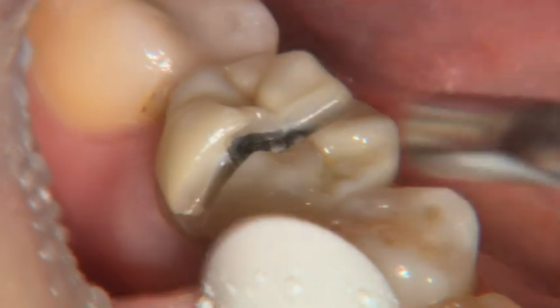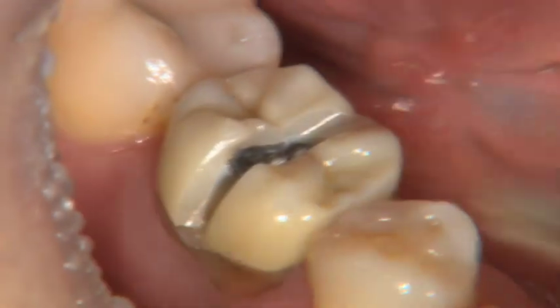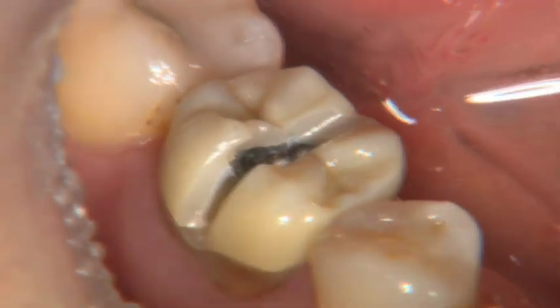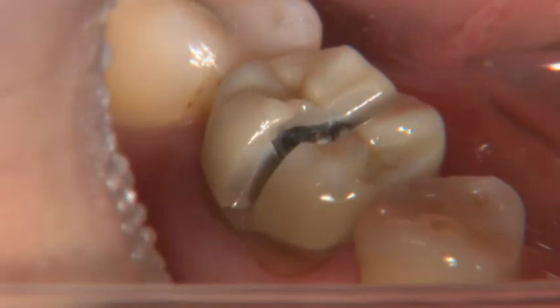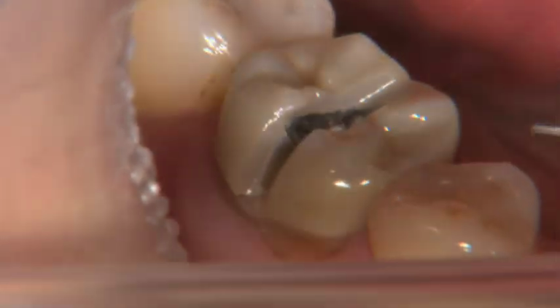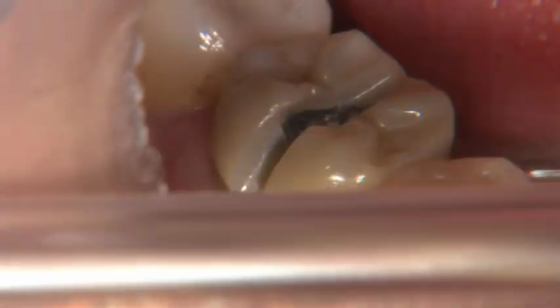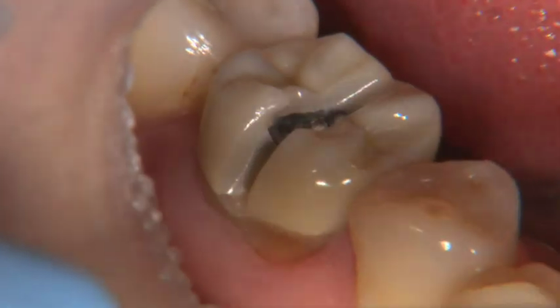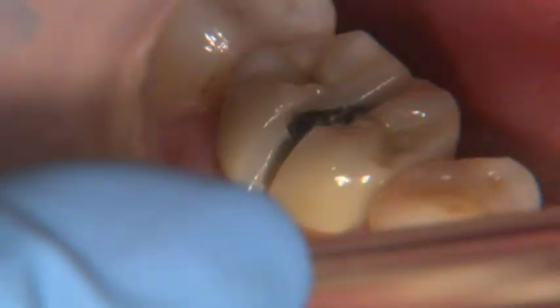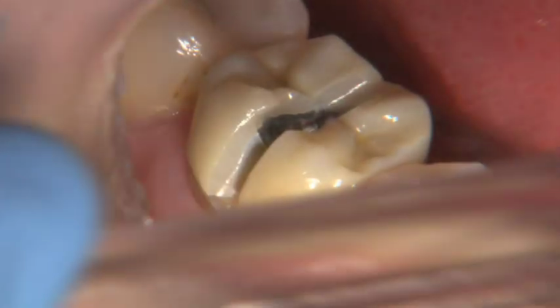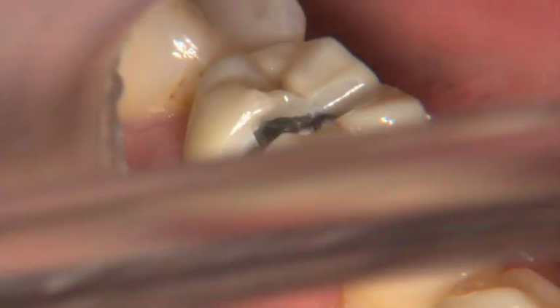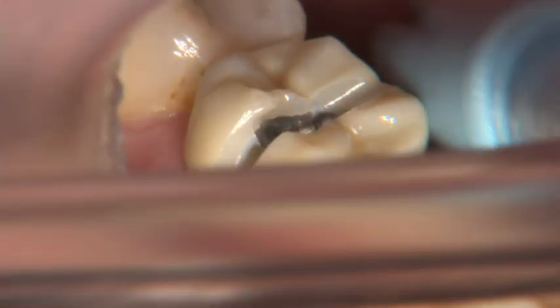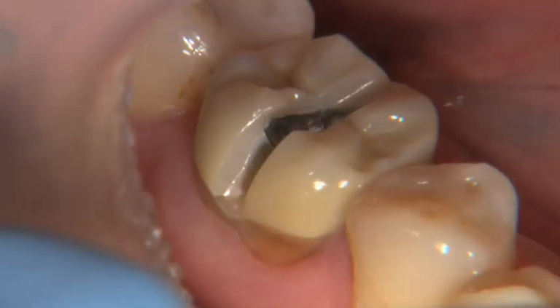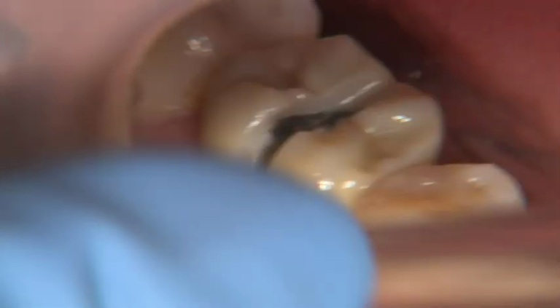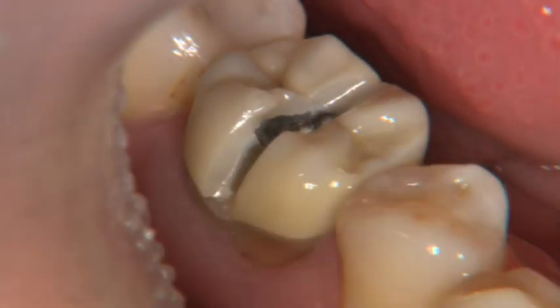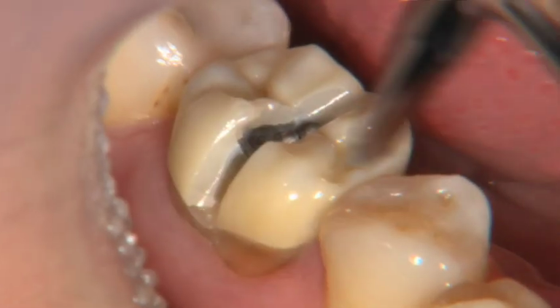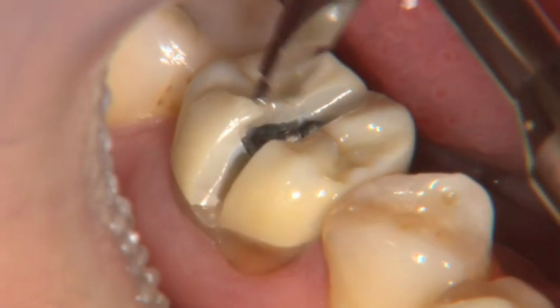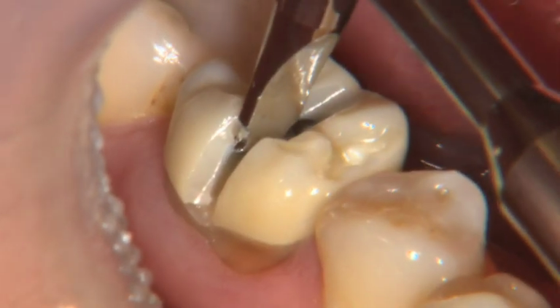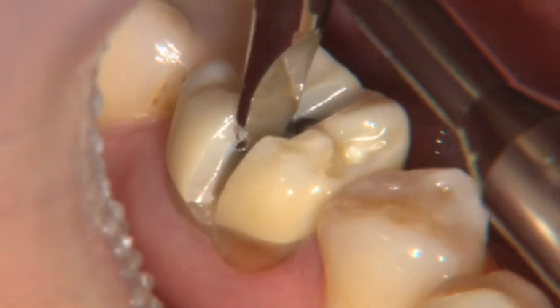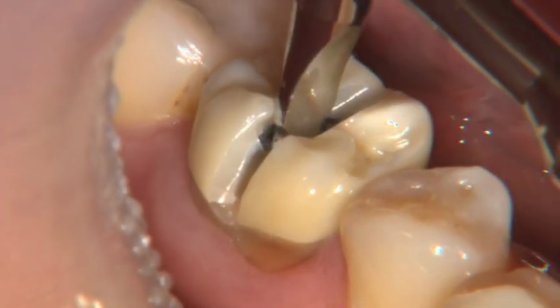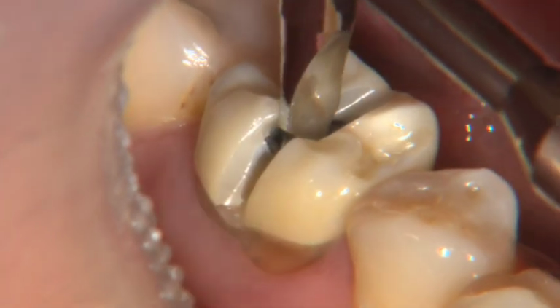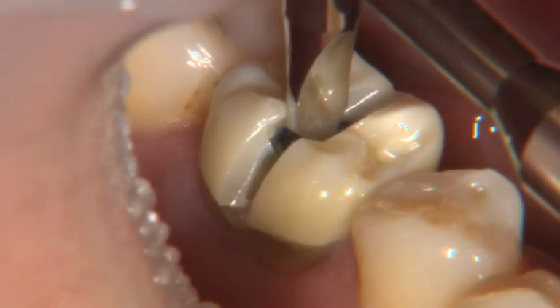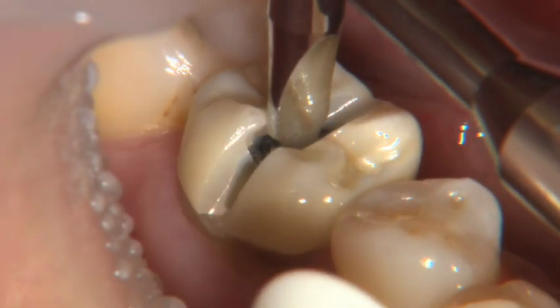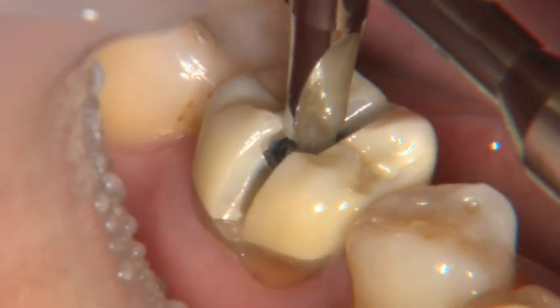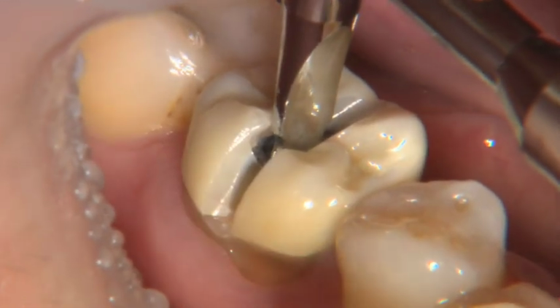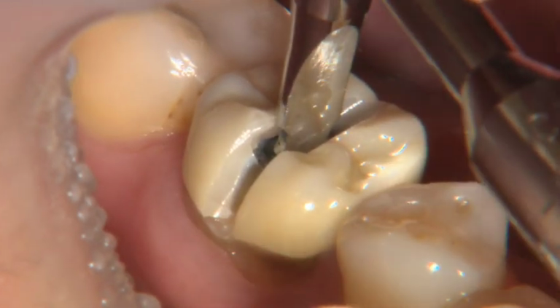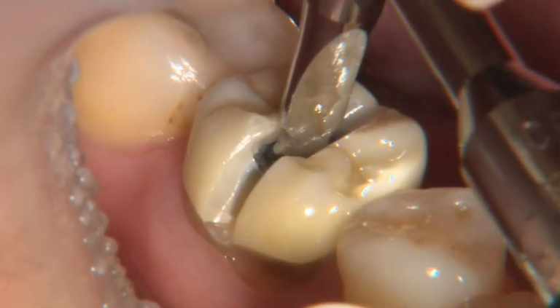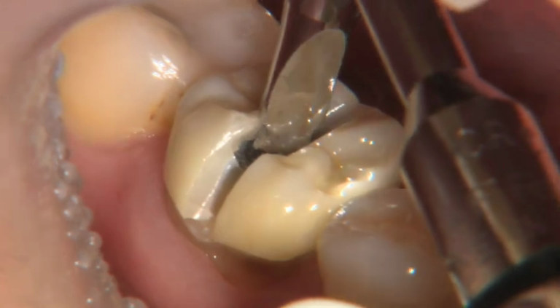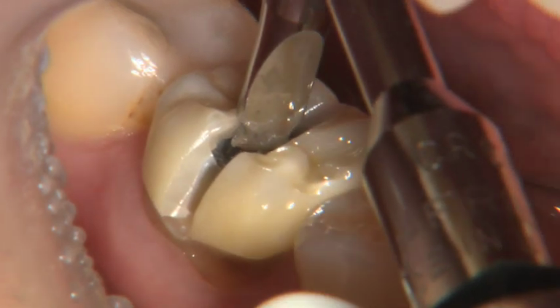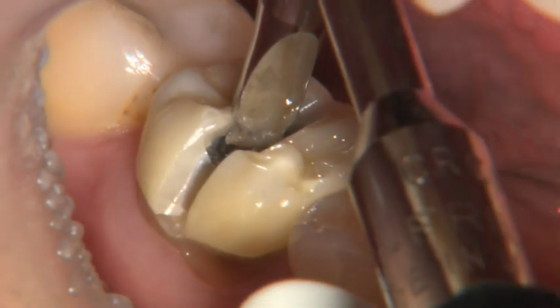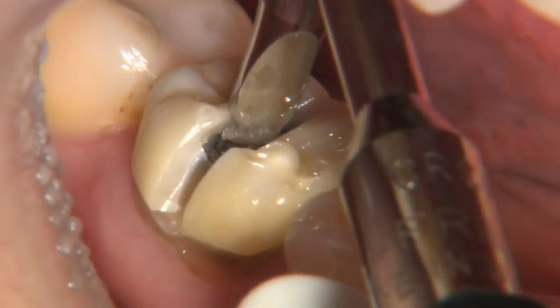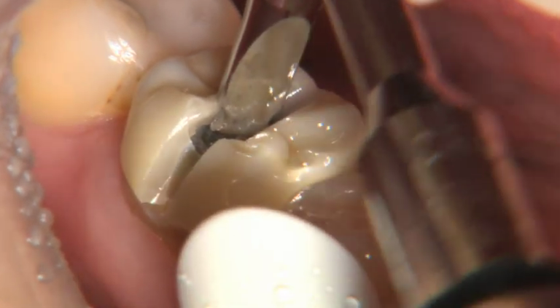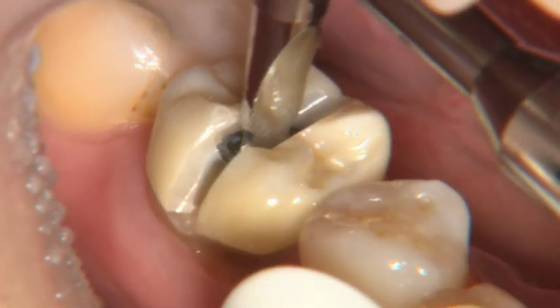Now that I've gone all the way through the buccal and the occlusal, I'm going to take my Christensen crown remover and actually go inside of here. That slot's a little wider than I'd want it to be from that wide diamond, but the wide diamond was more efficient.